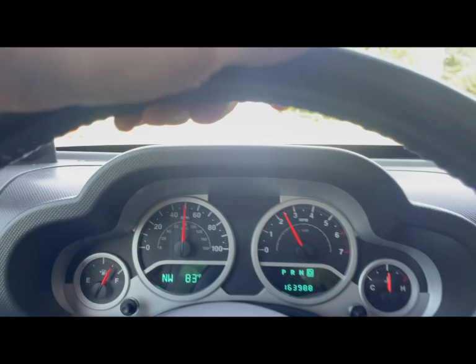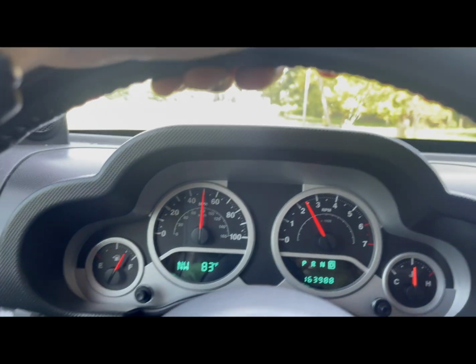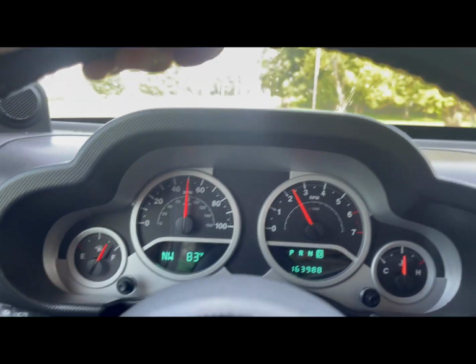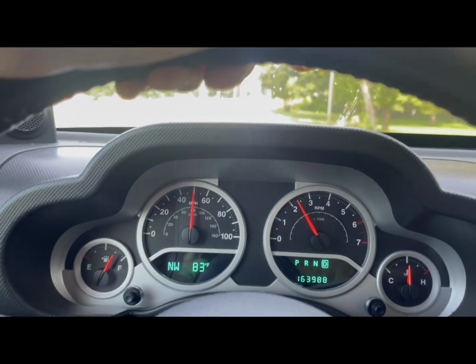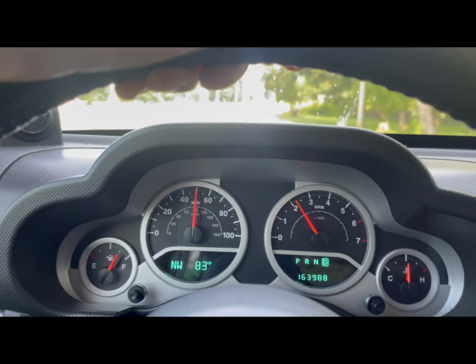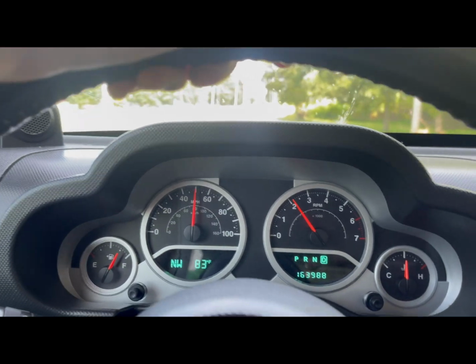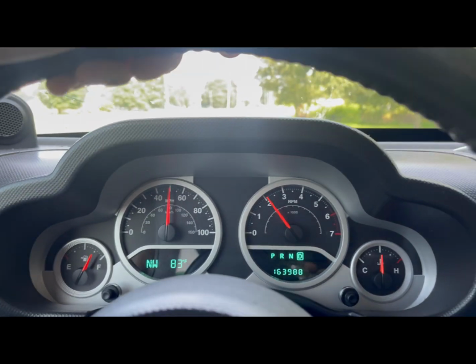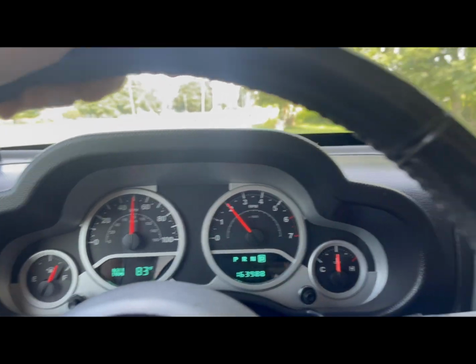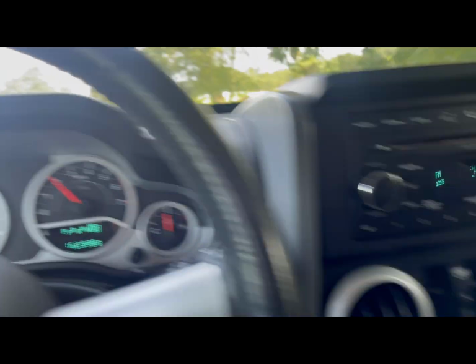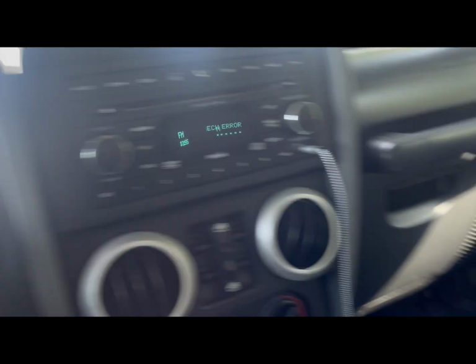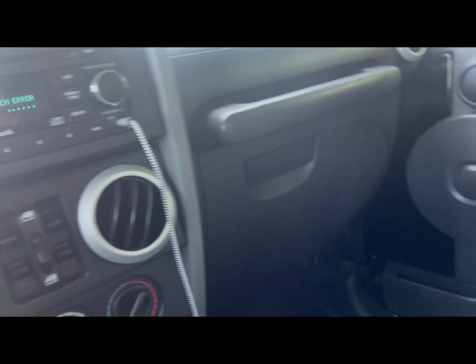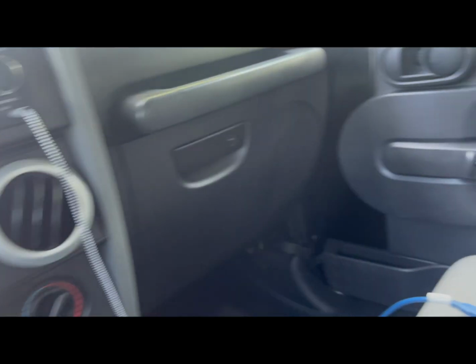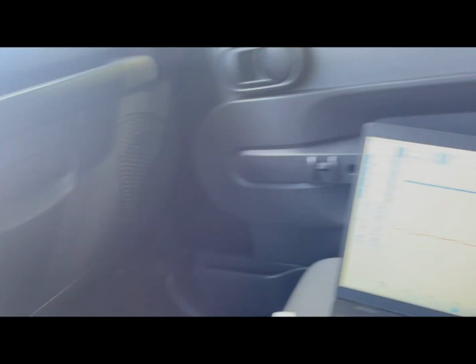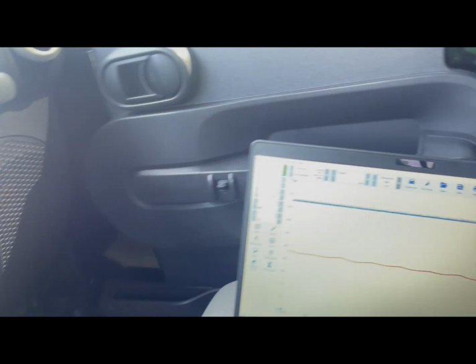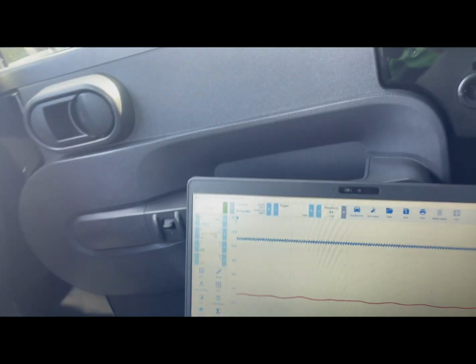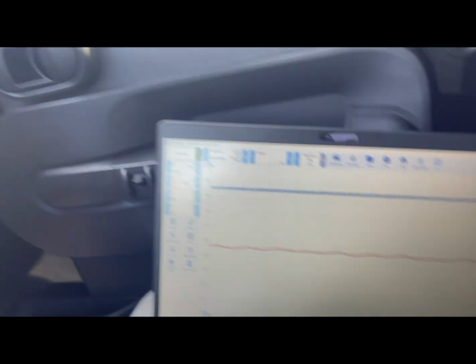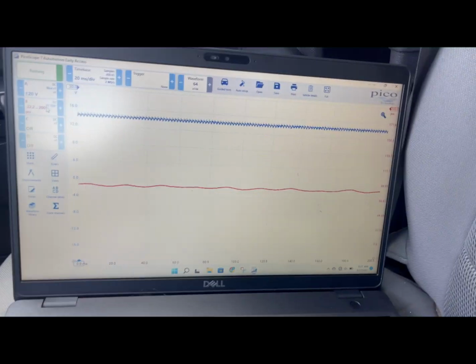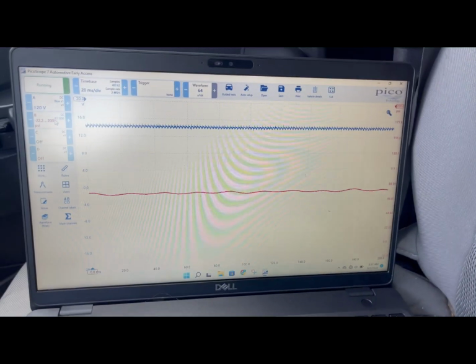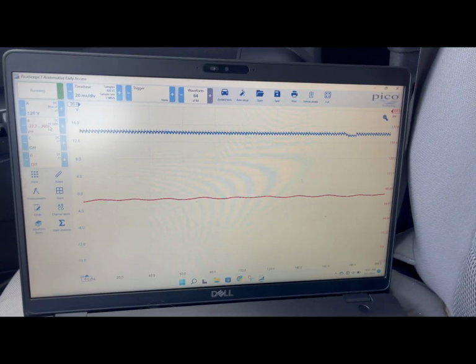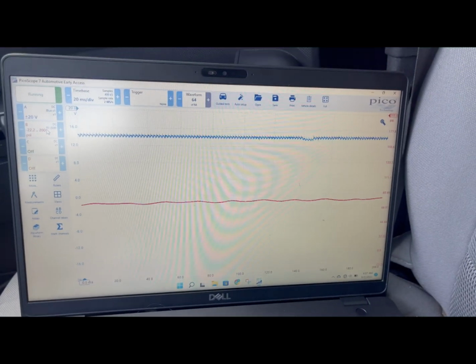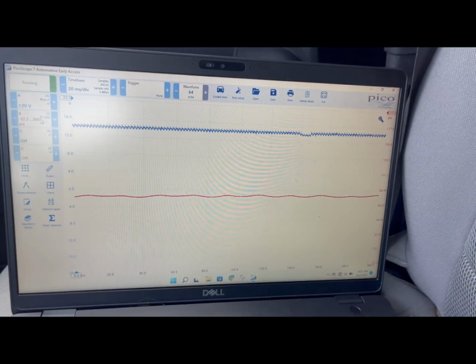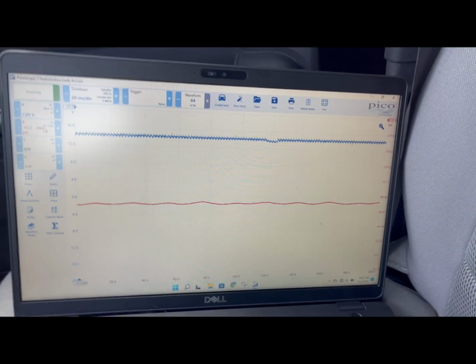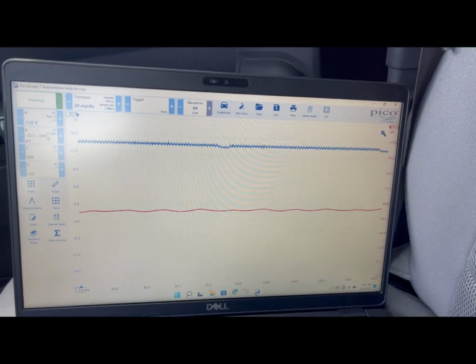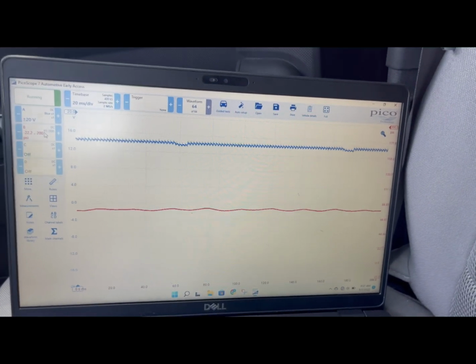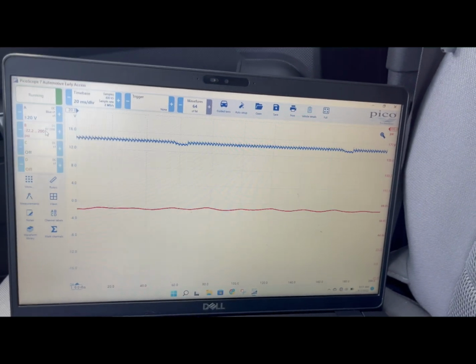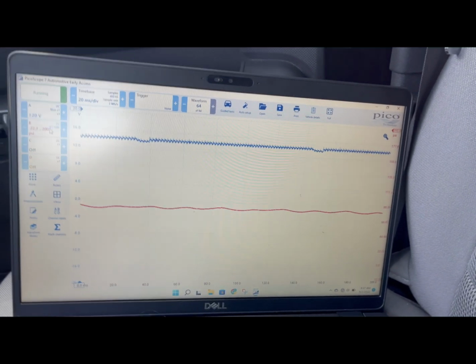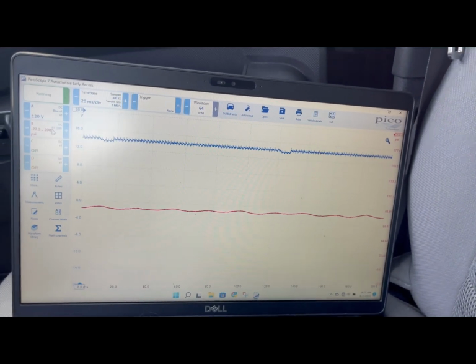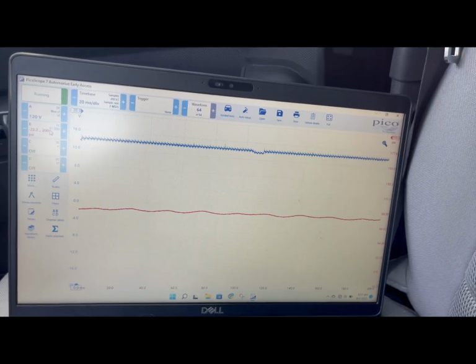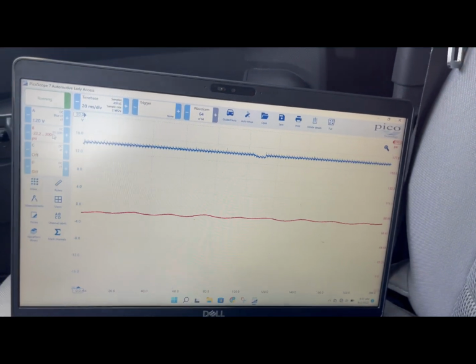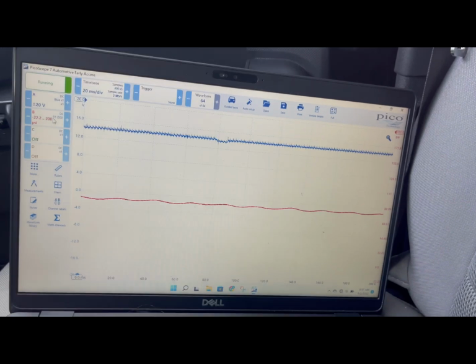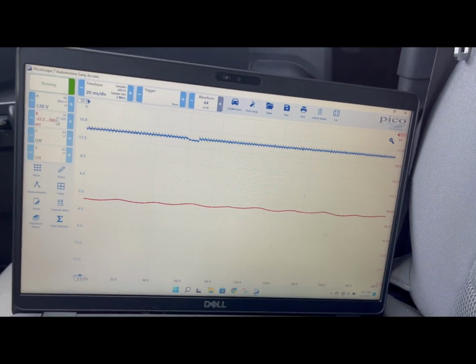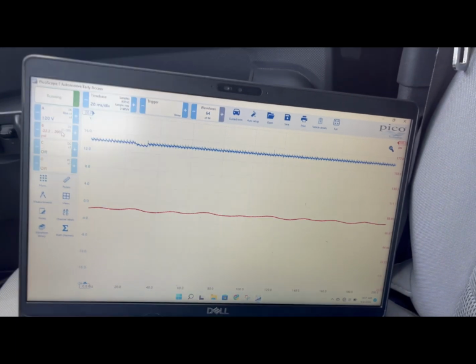That was just an easy pedal up. See there, it's turned that off and we're back into a slip state — like a commanded slip.